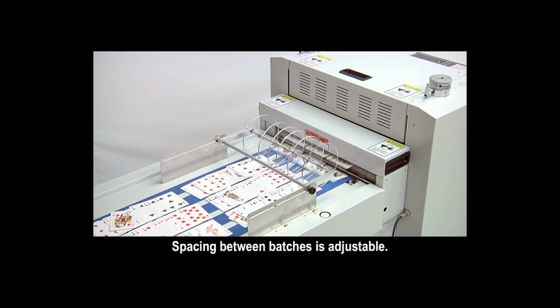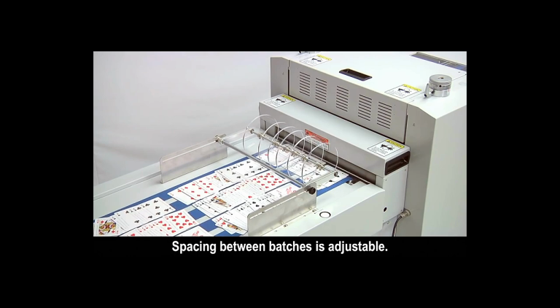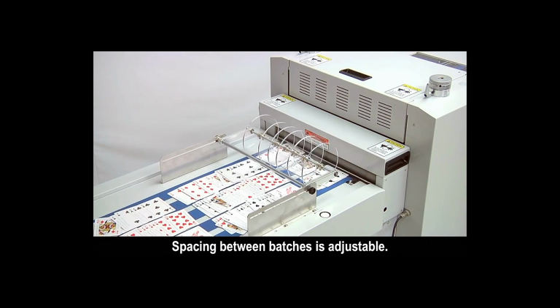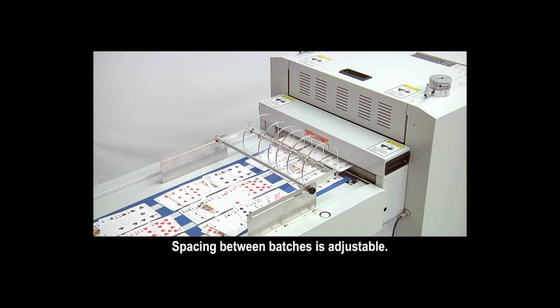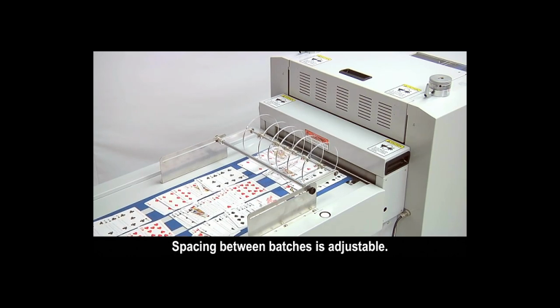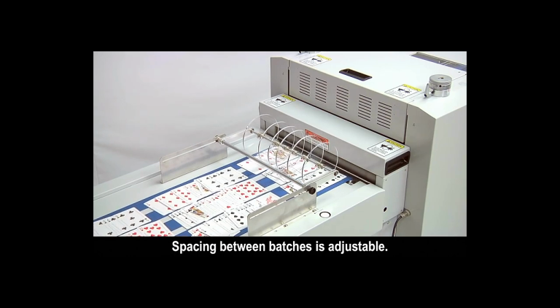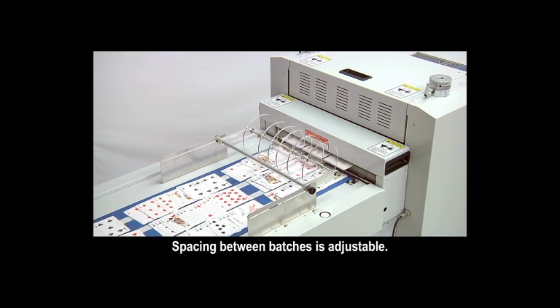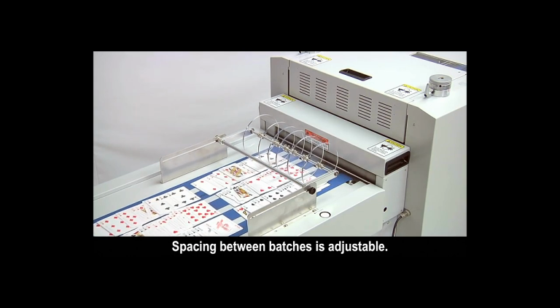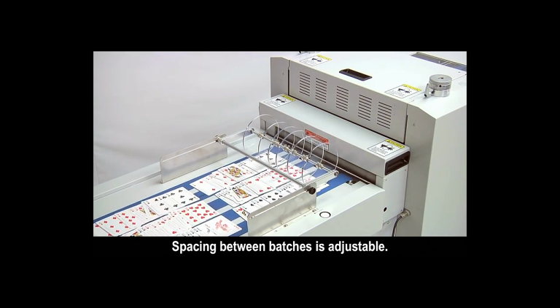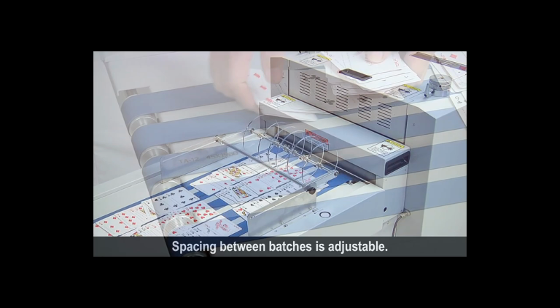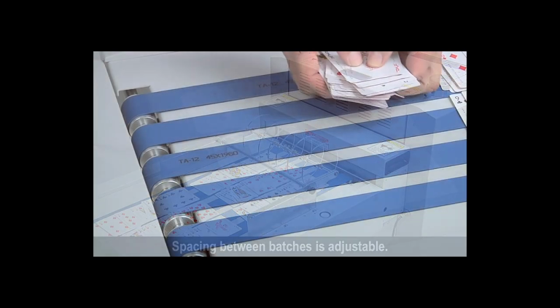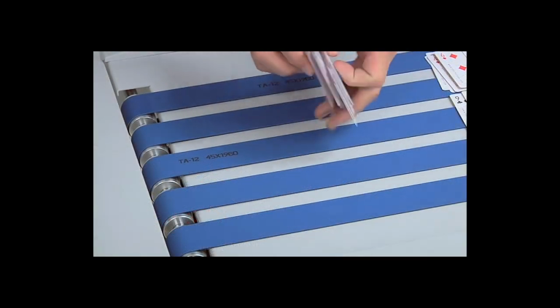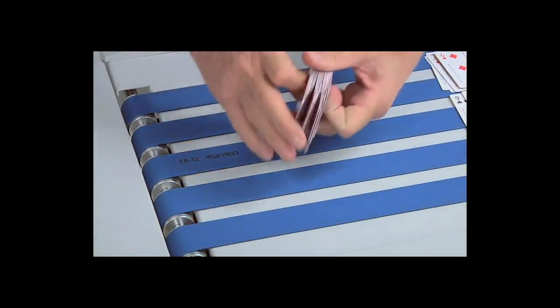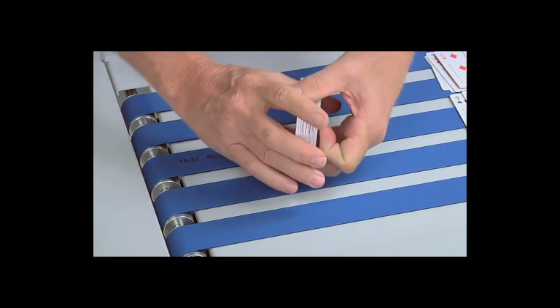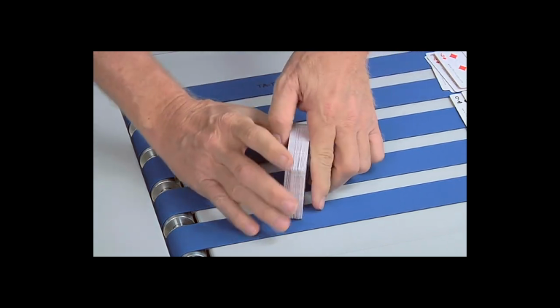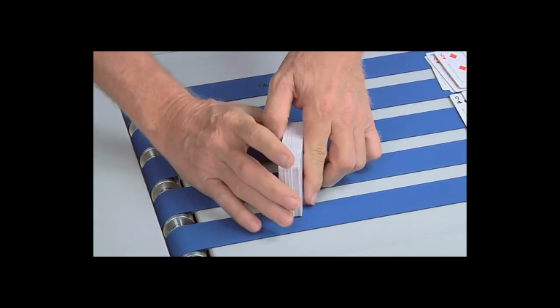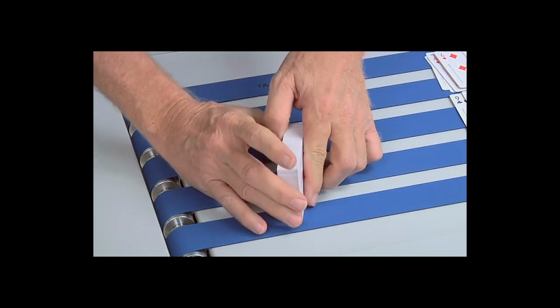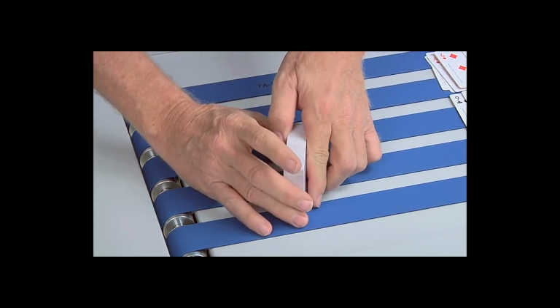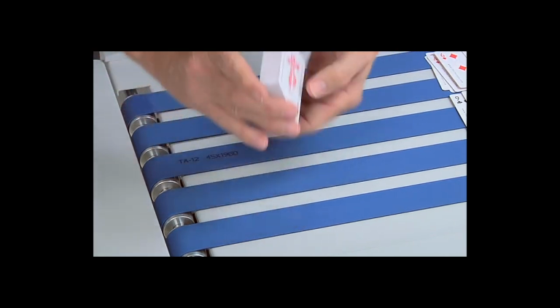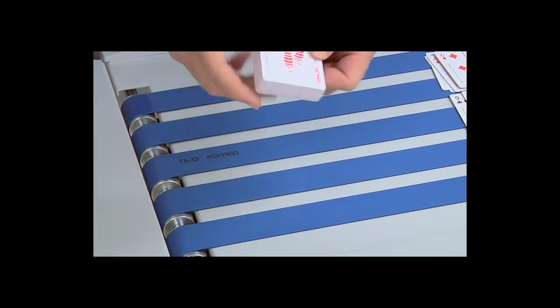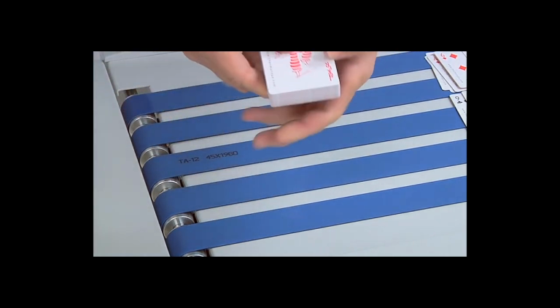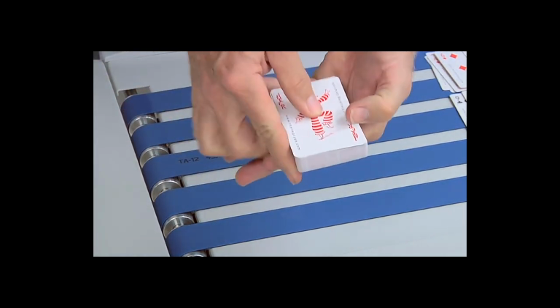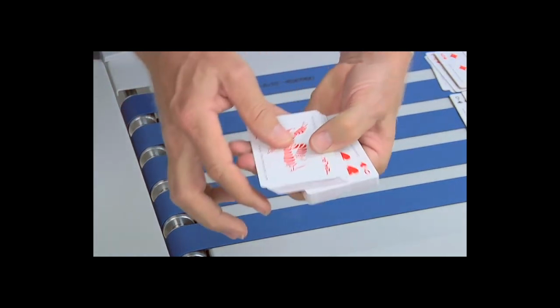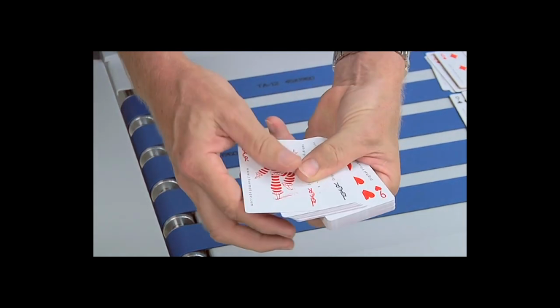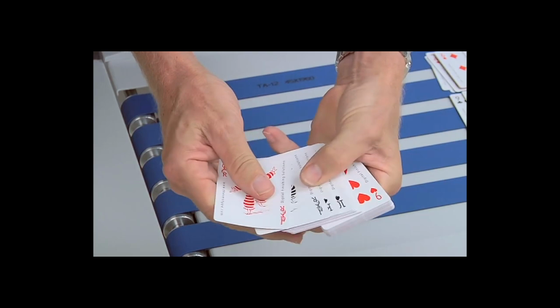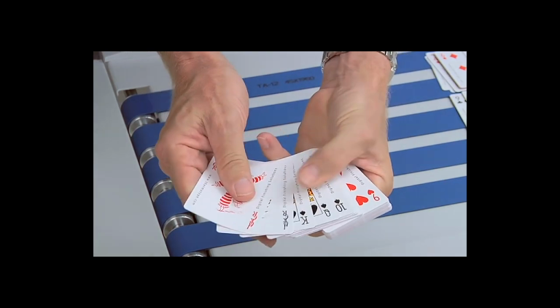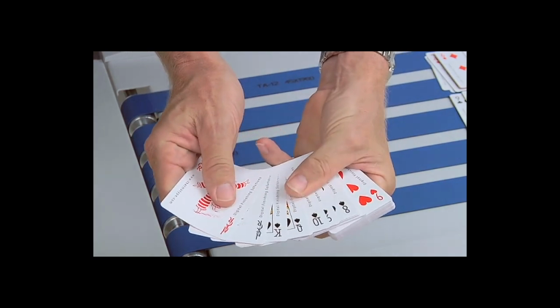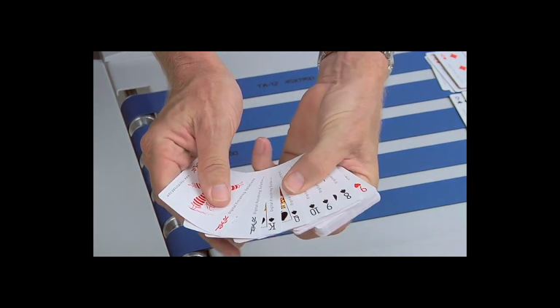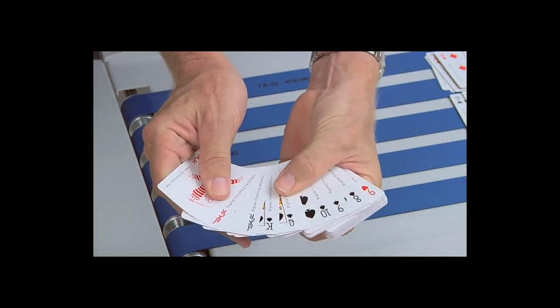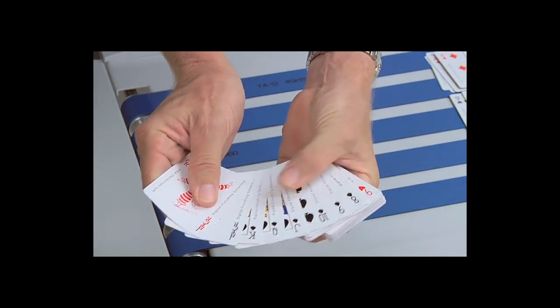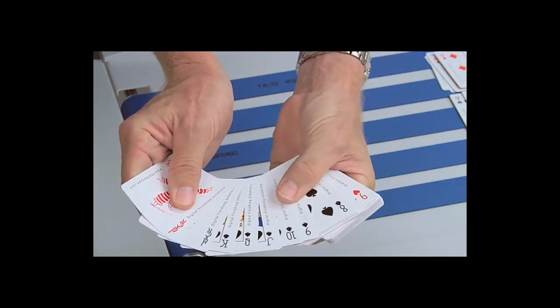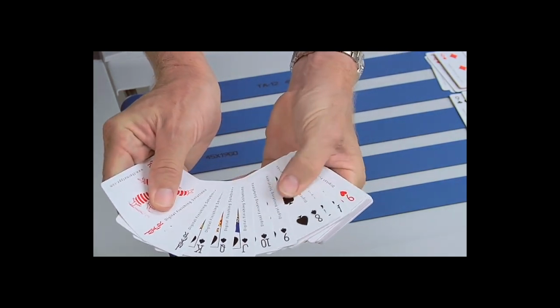Originally introduced in 2015, the RDC Flex rotary die cutter has a solid reputation for reliability, accuracy, productivity, and ease of operation in printing plants around the world.